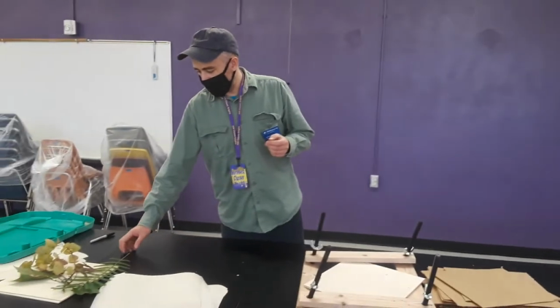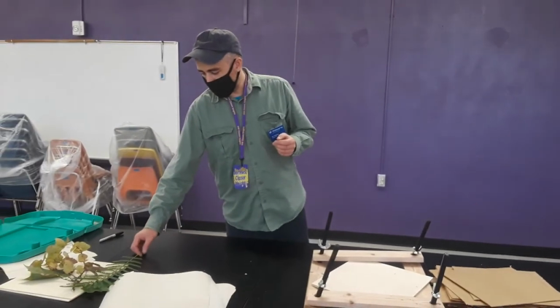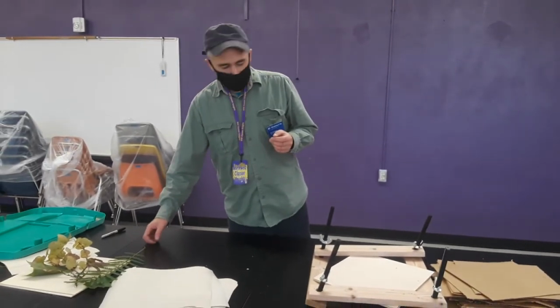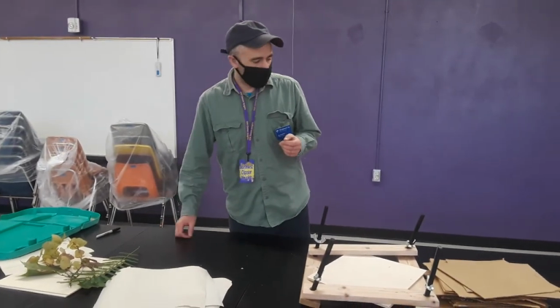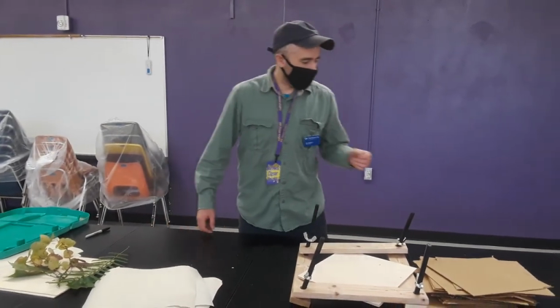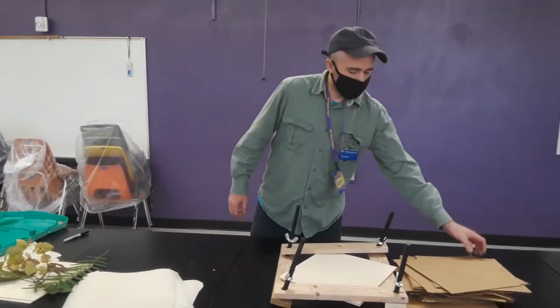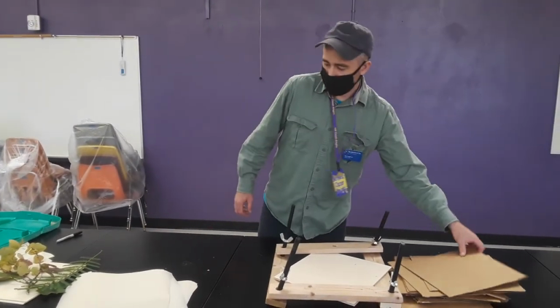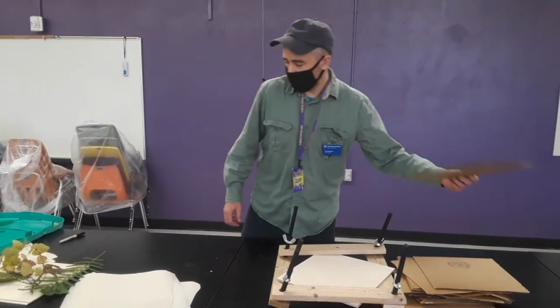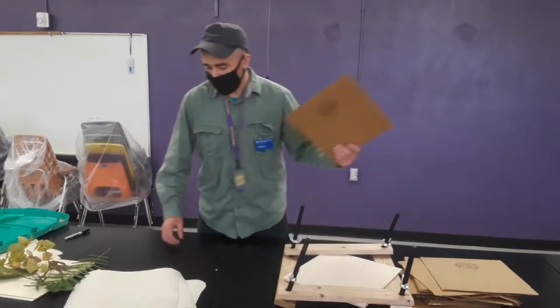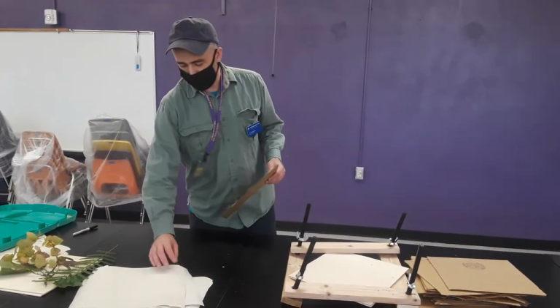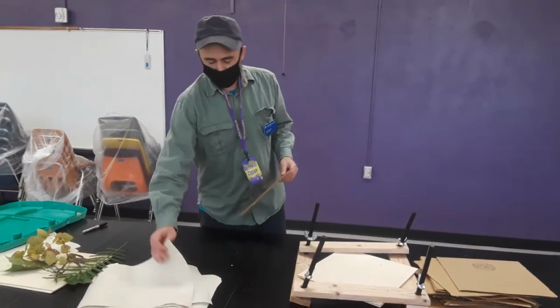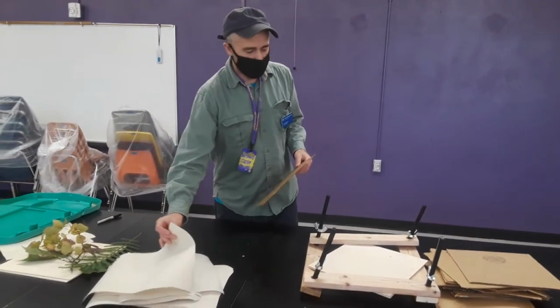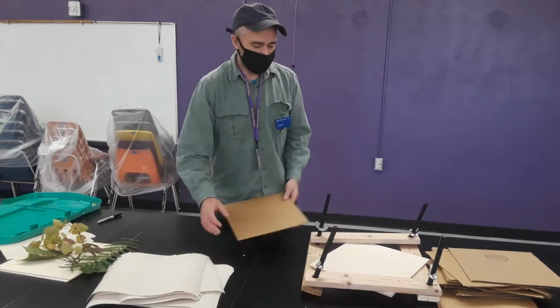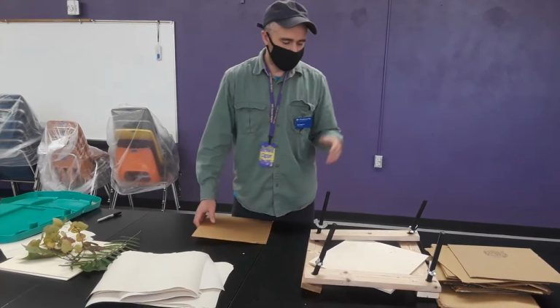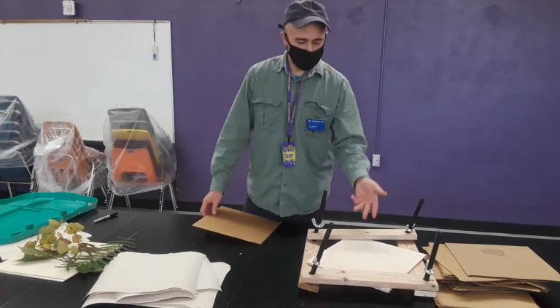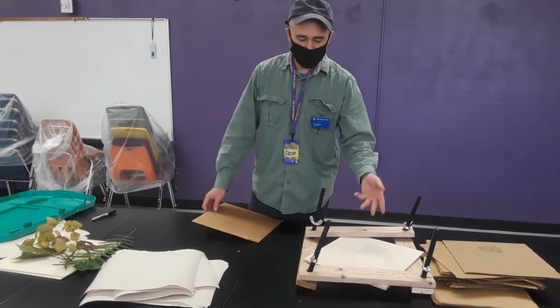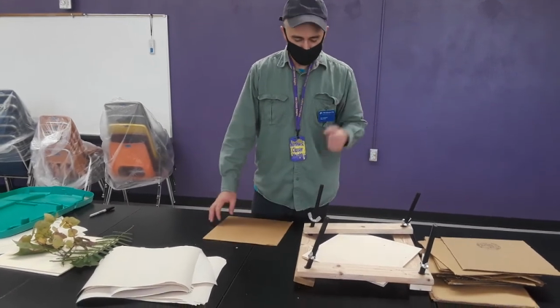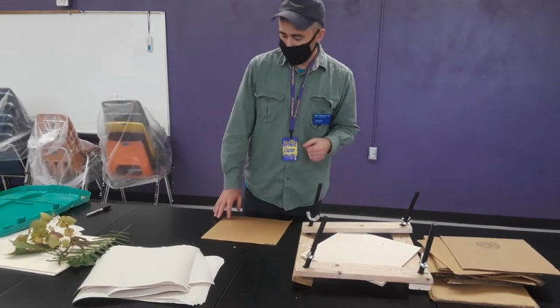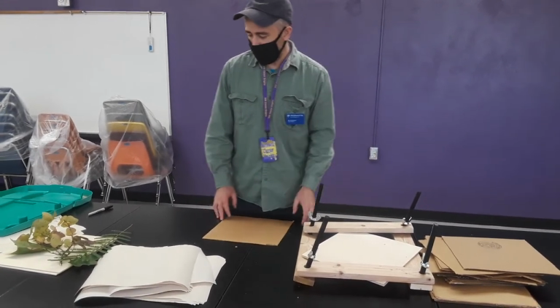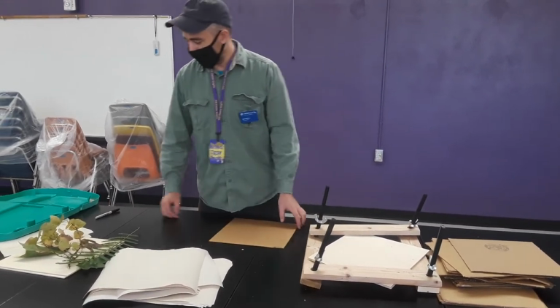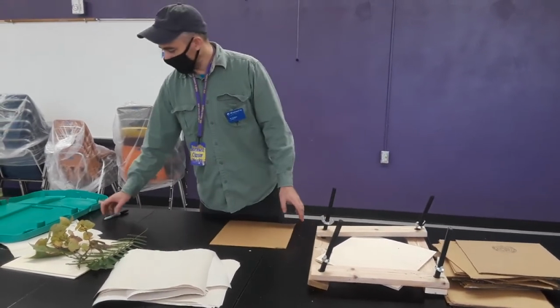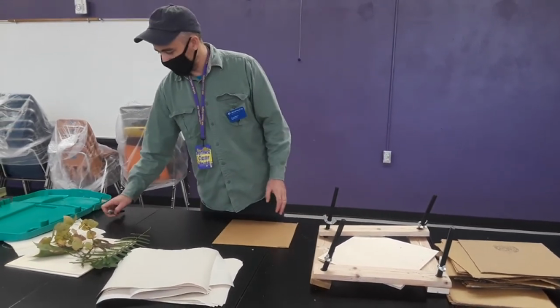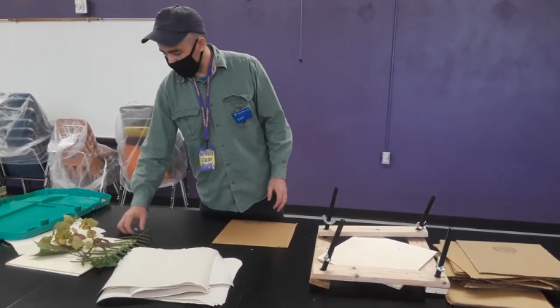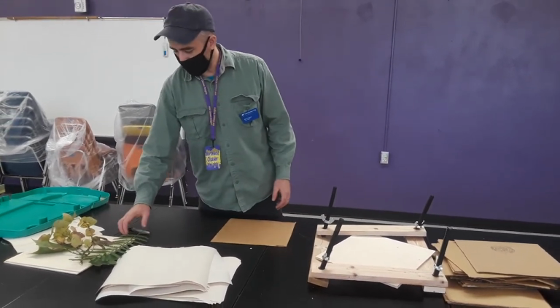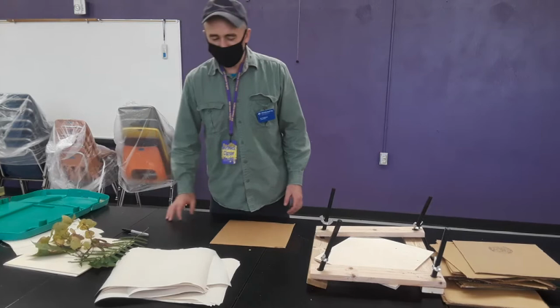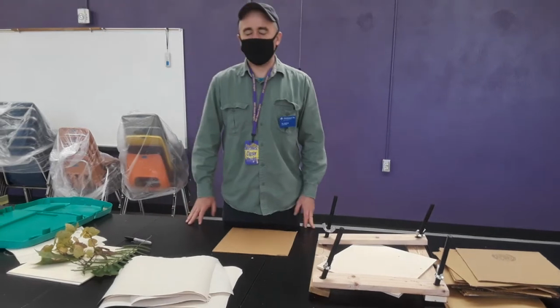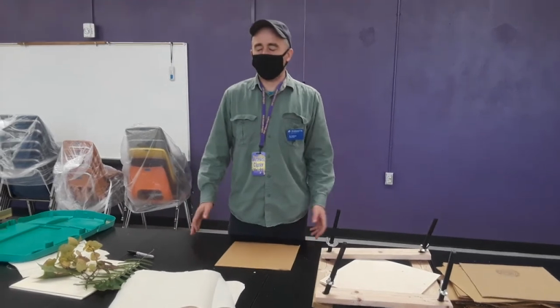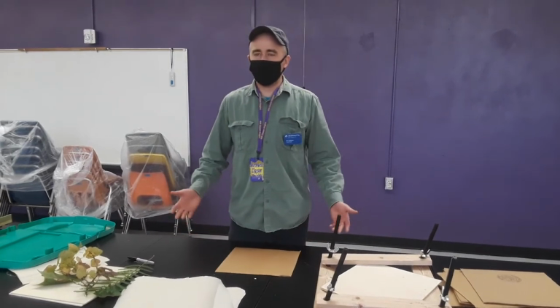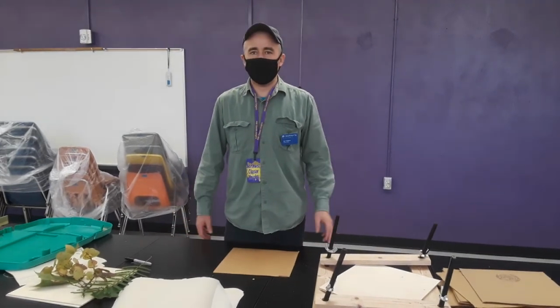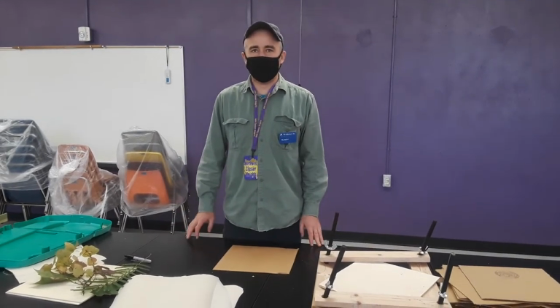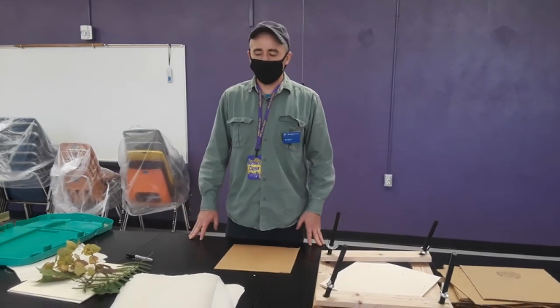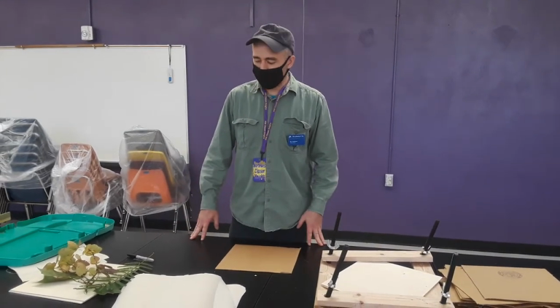We are going to use cardboard, paper, and plywood. This process is going to take about a week to get the plants fully dried.